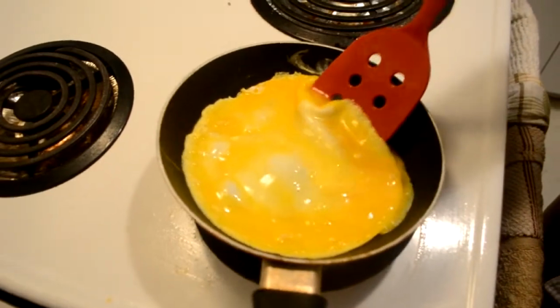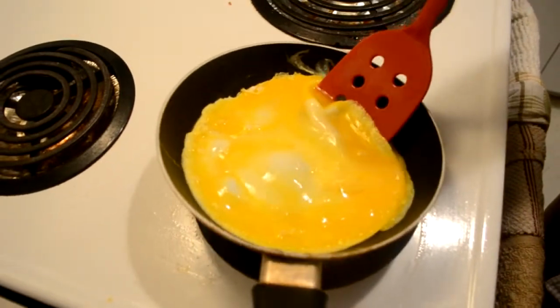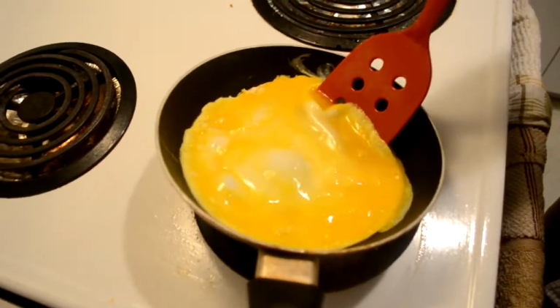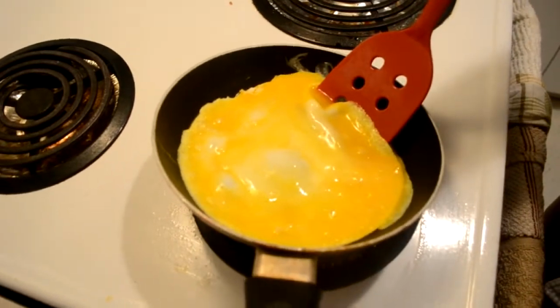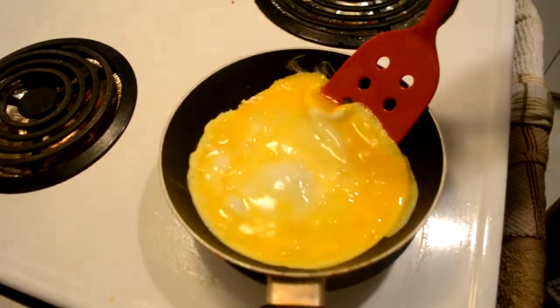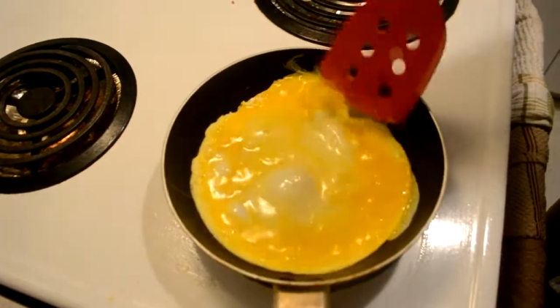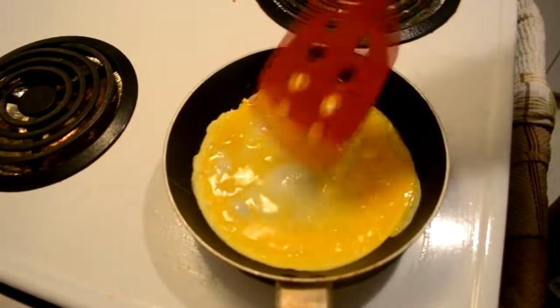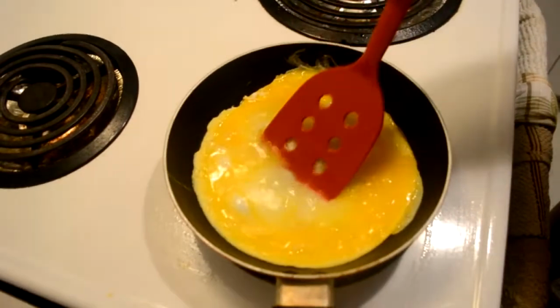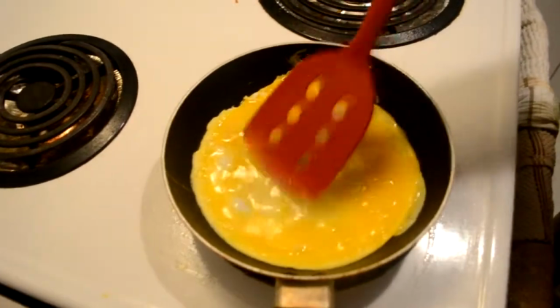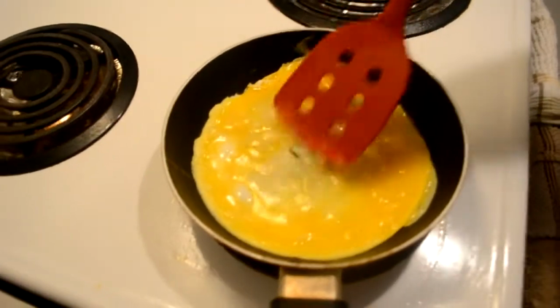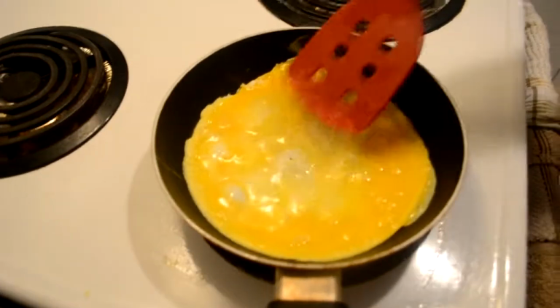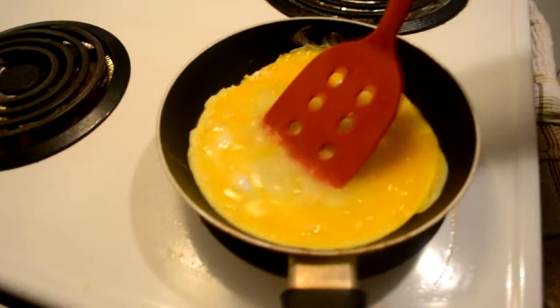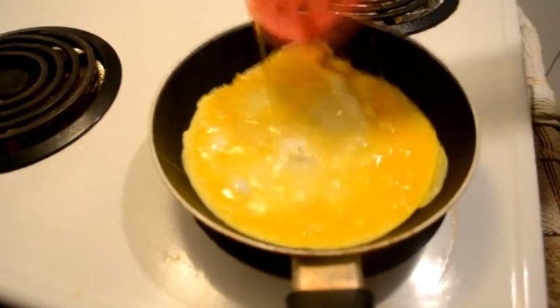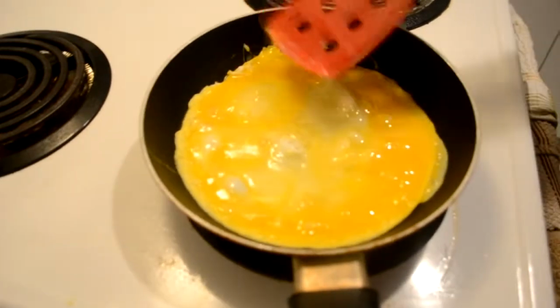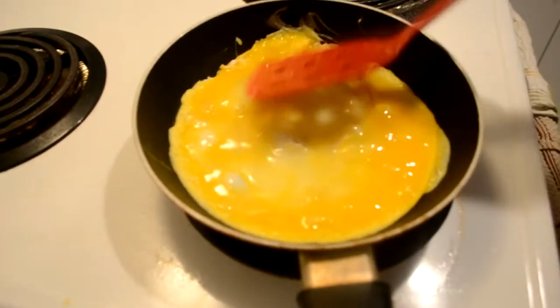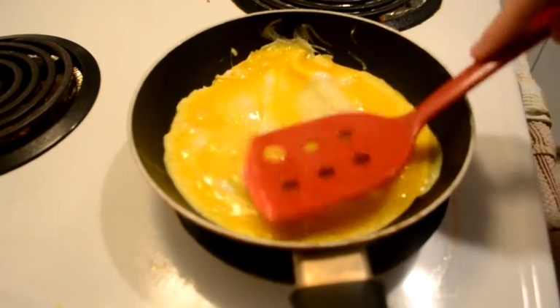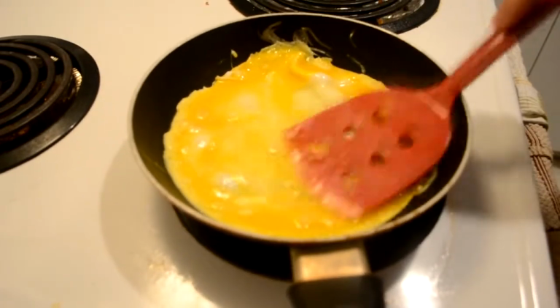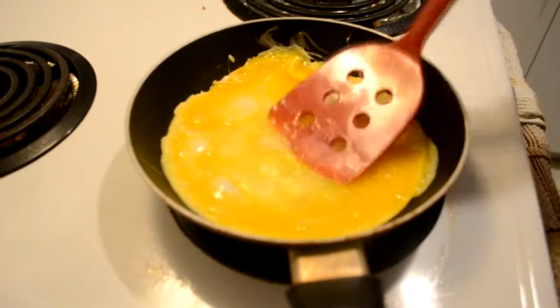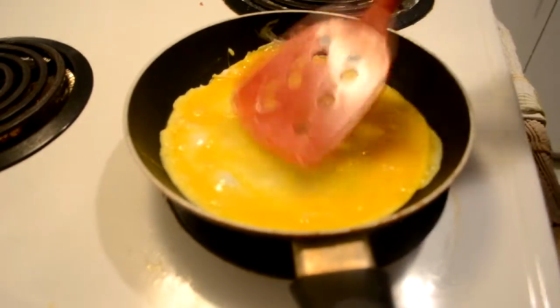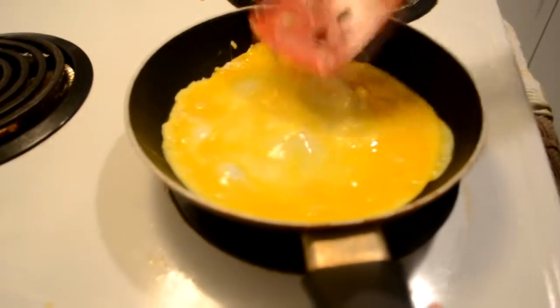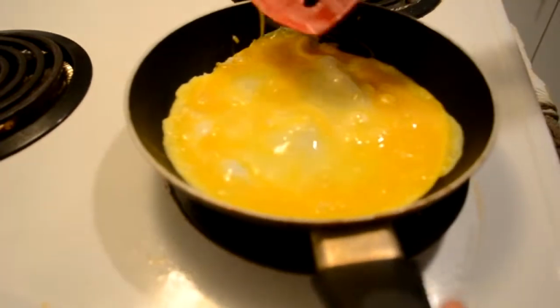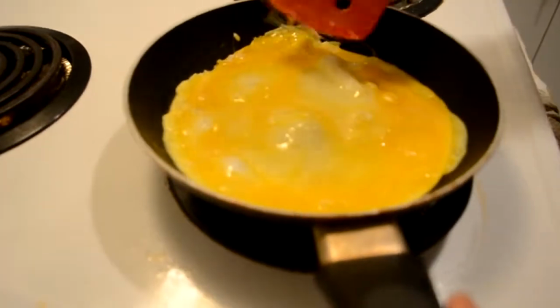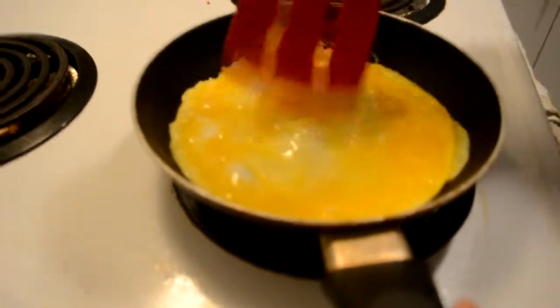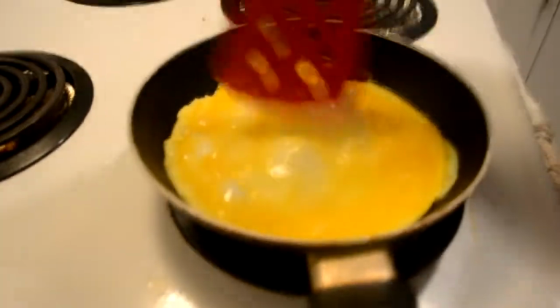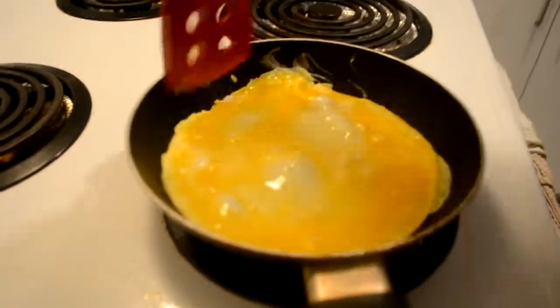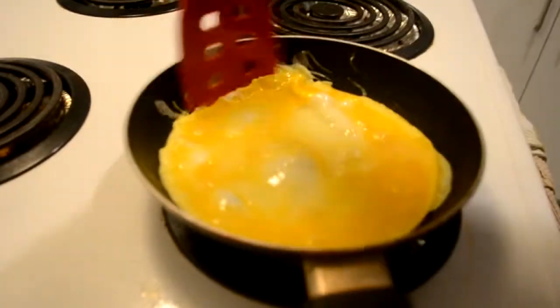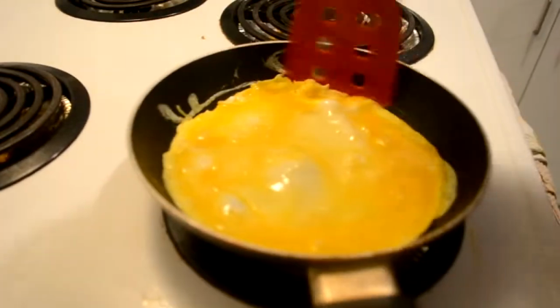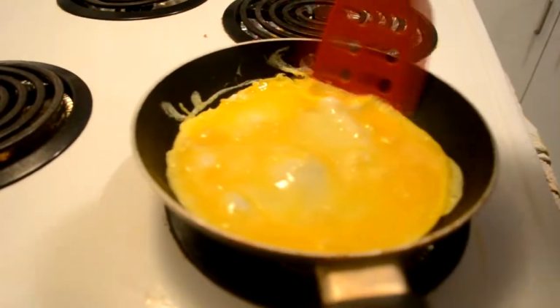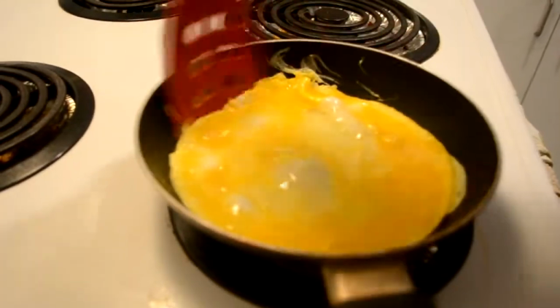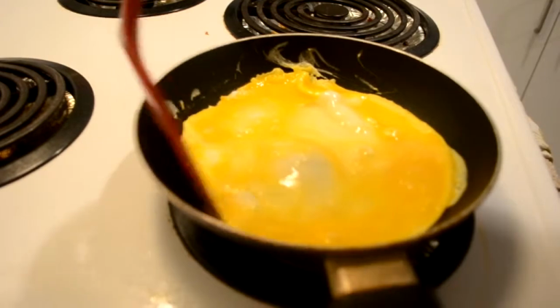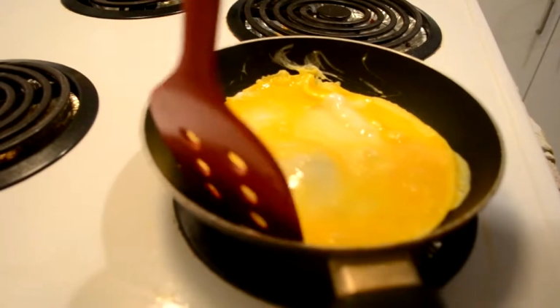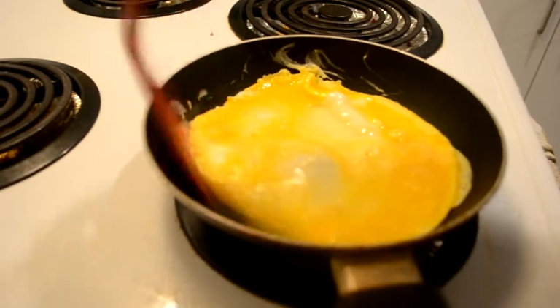If there are any air bubbles, just pop them and try to refill the spot with uncooked eggs from the top.